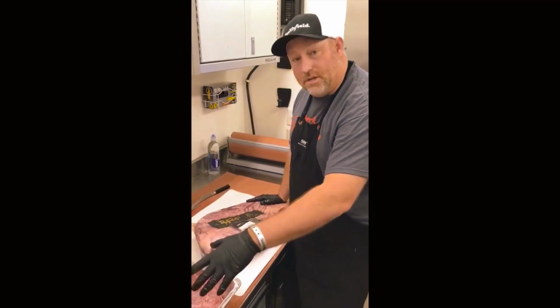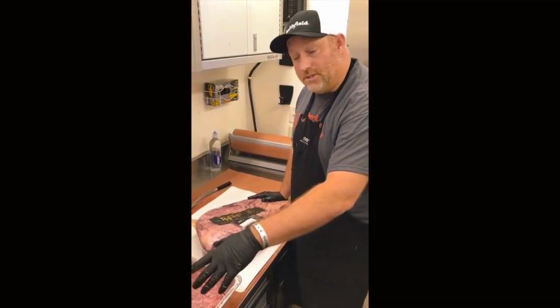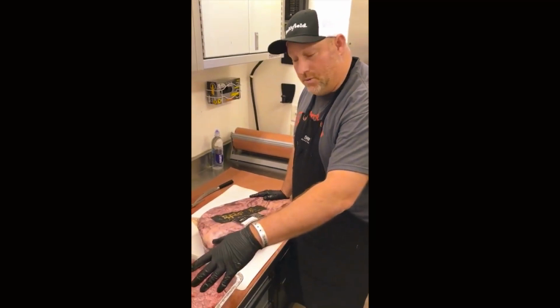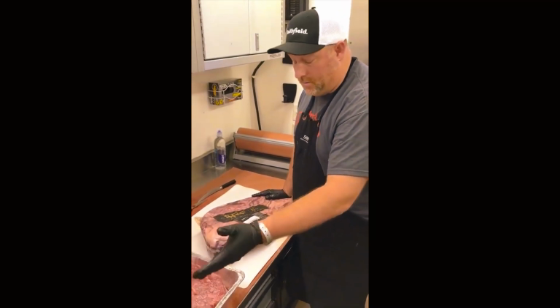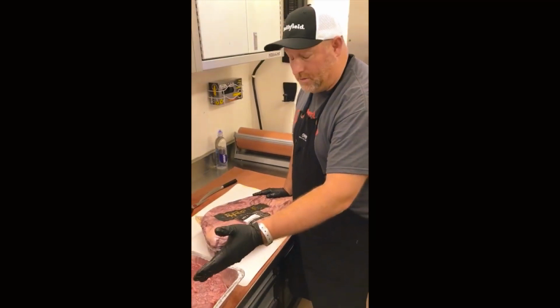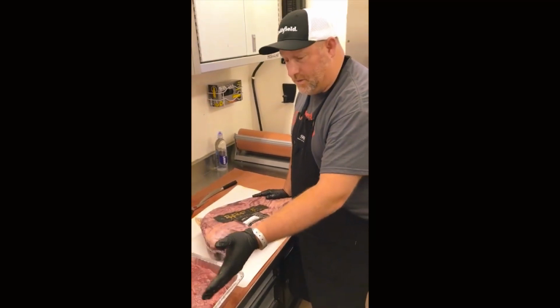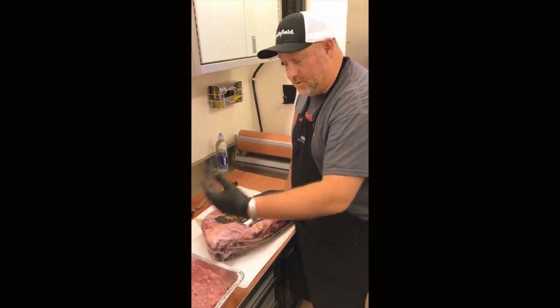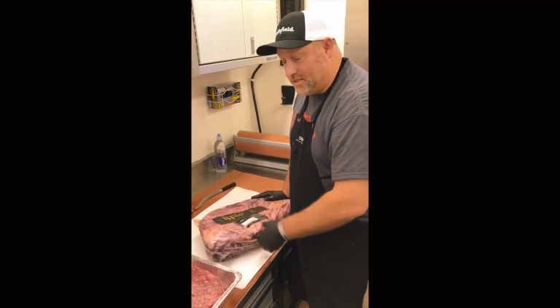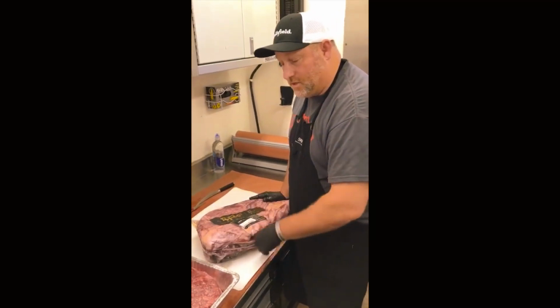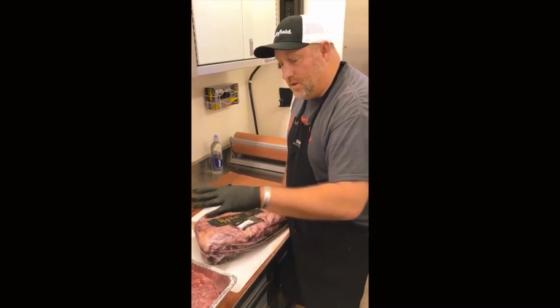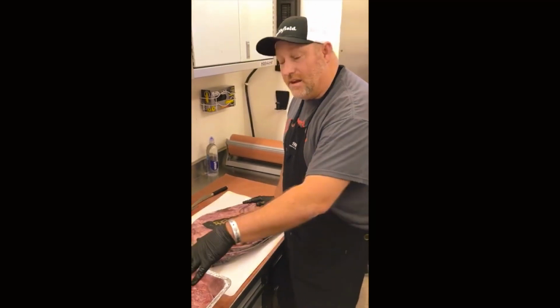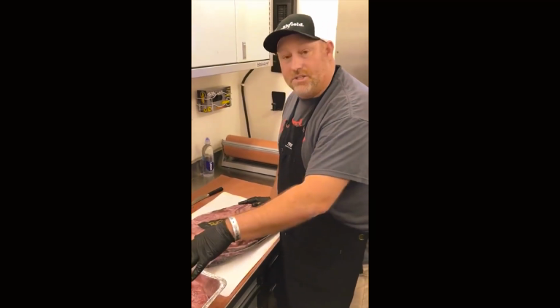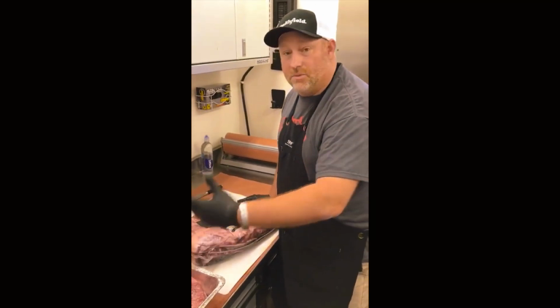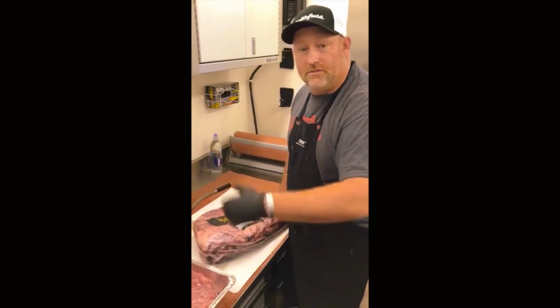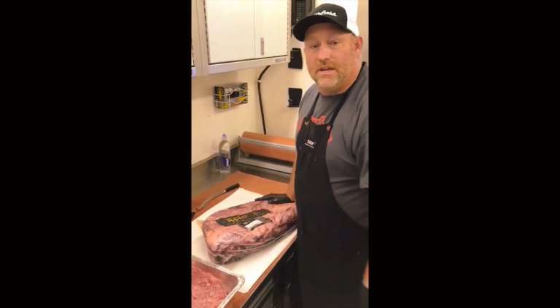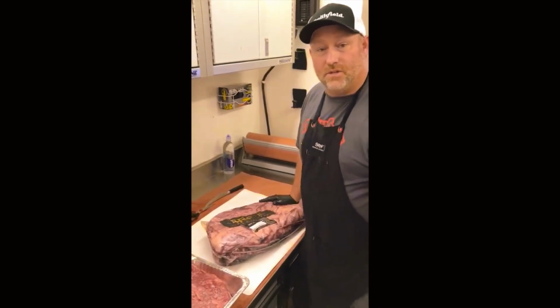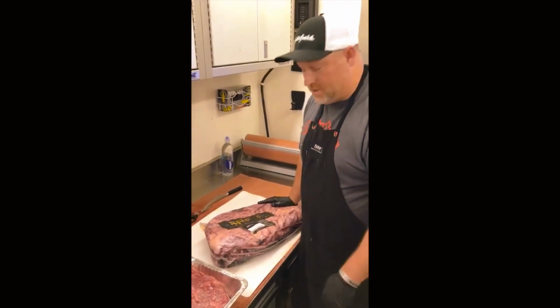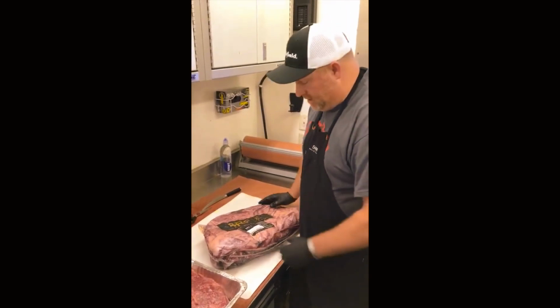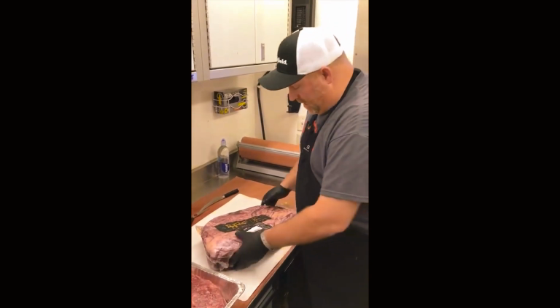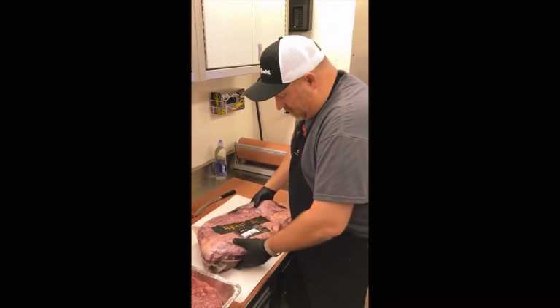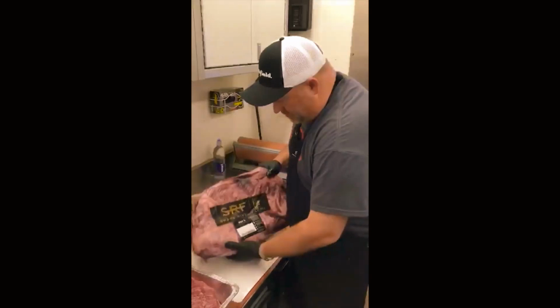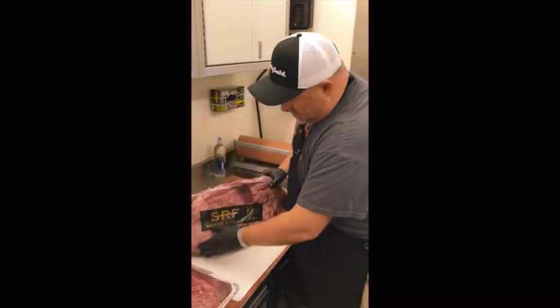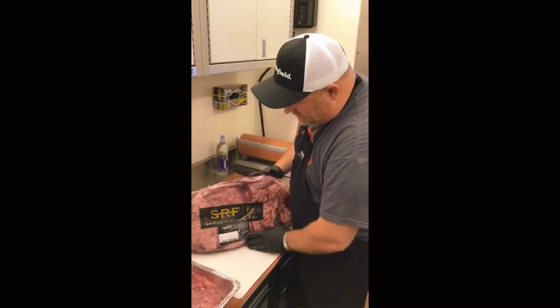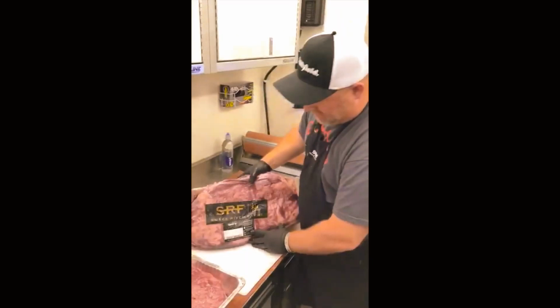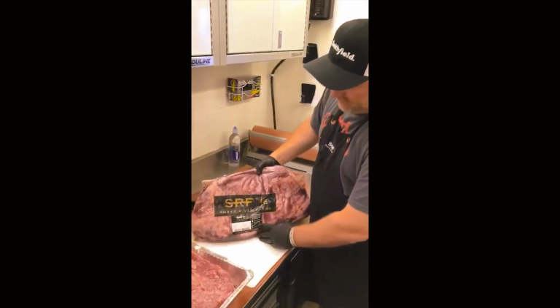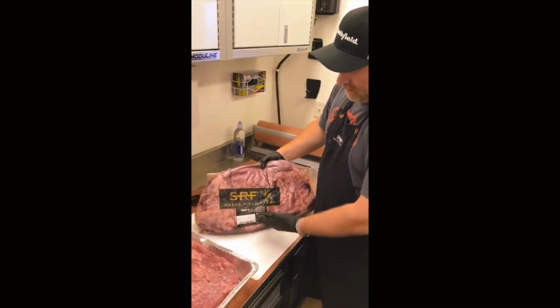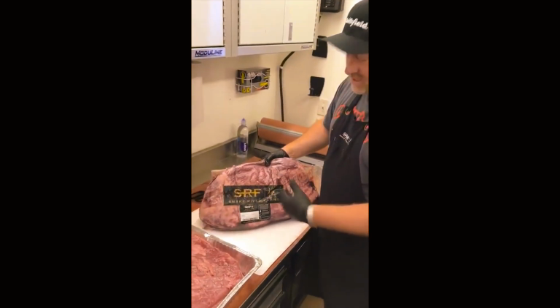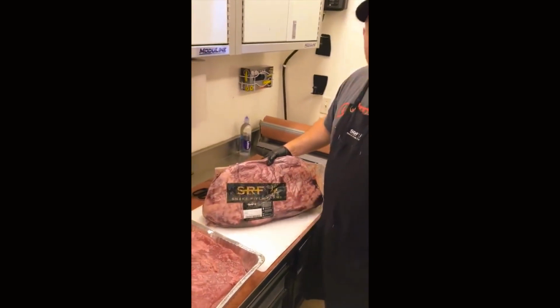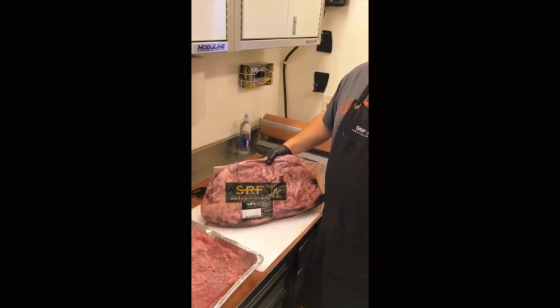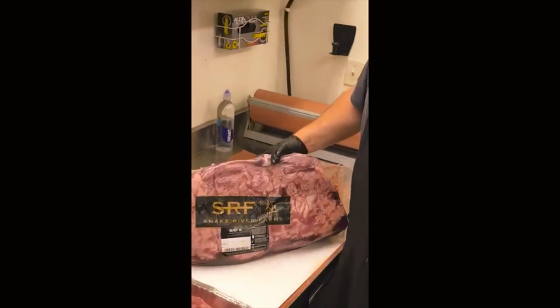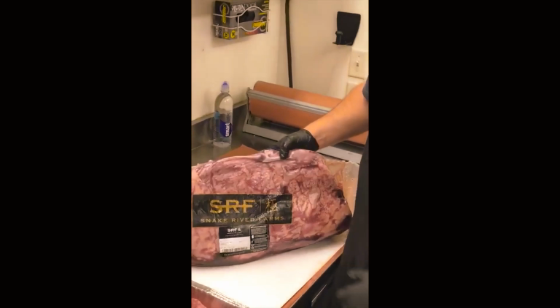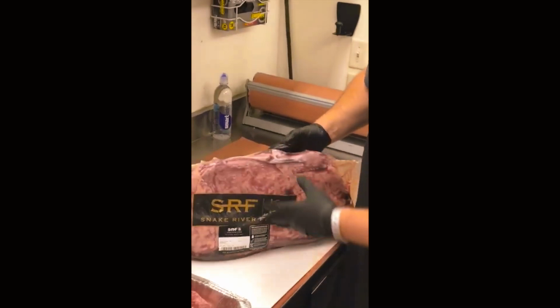We actually turn in — and cook — two briskets. We probably won't turn in both, but we have to do 10 slices. They allow us to cook two, so we're going to take full advantage of that and cook two today.